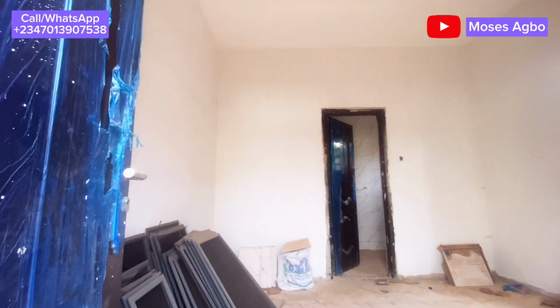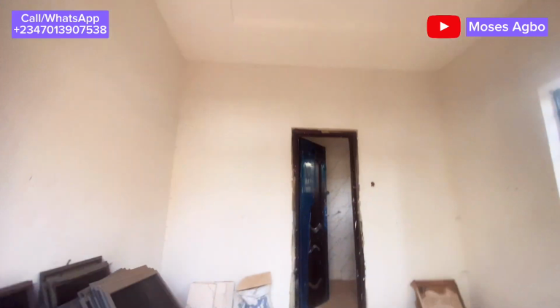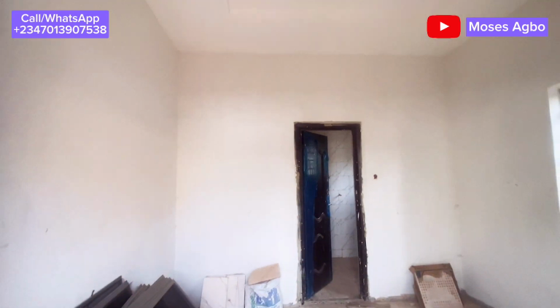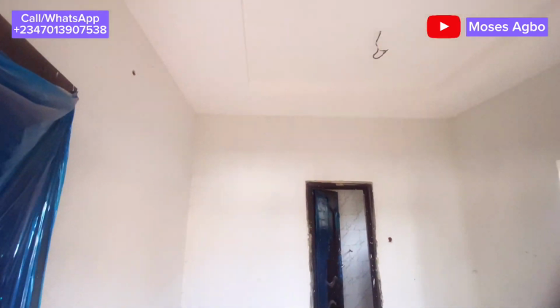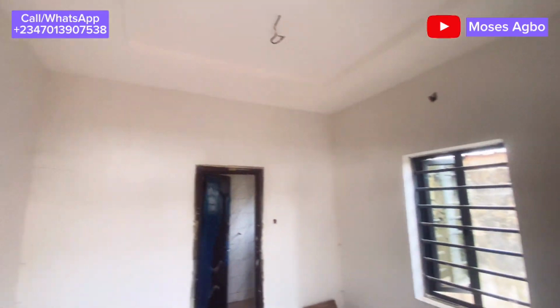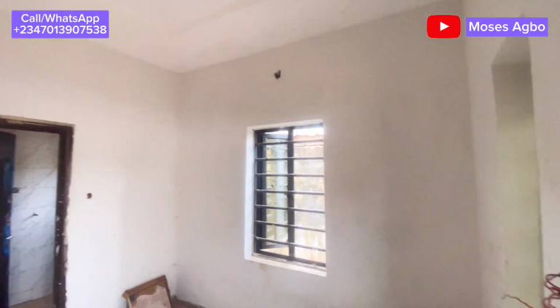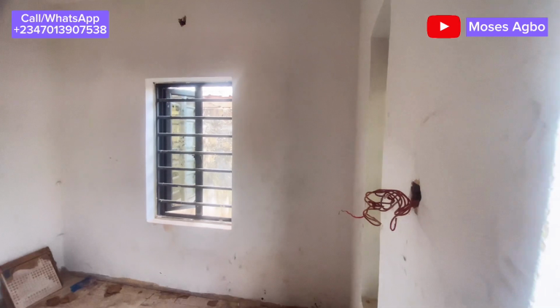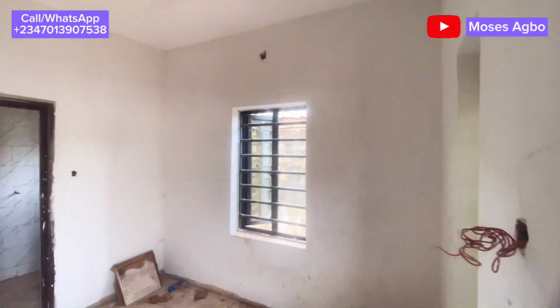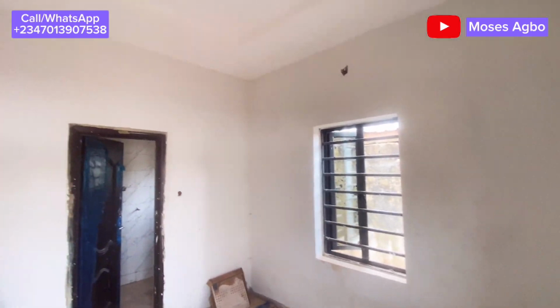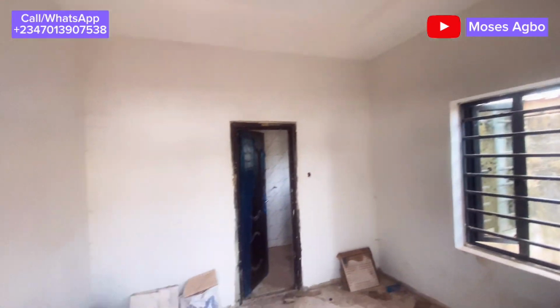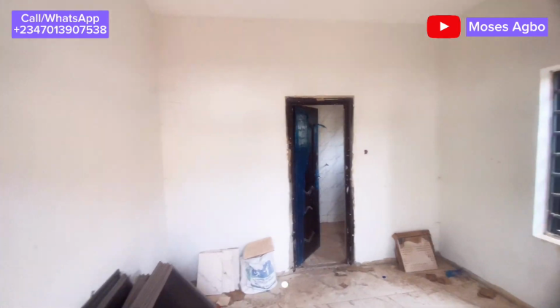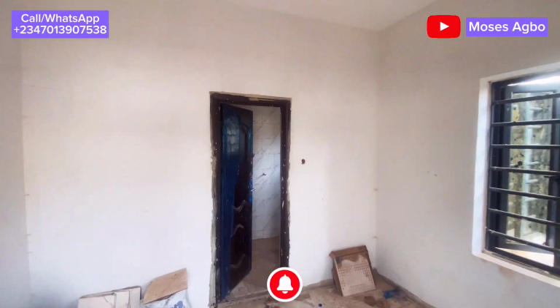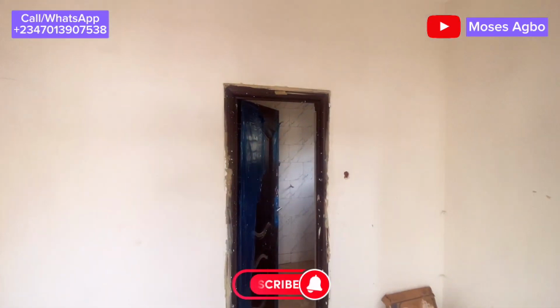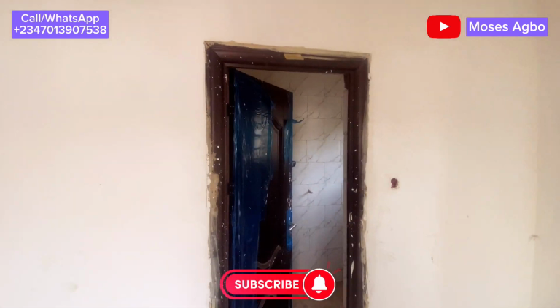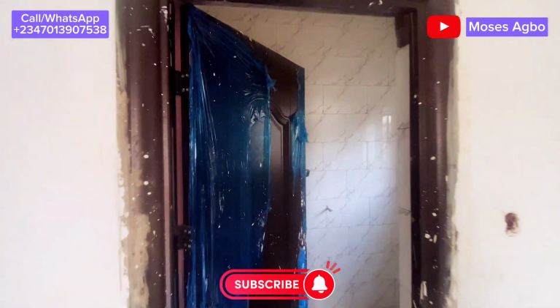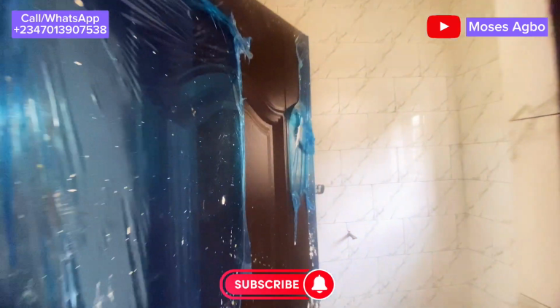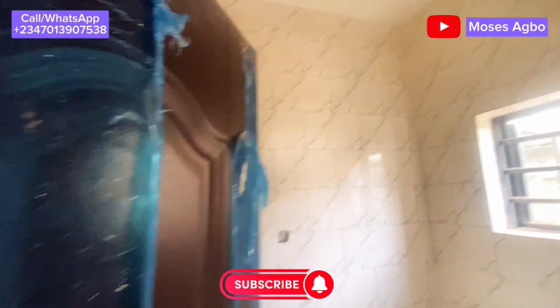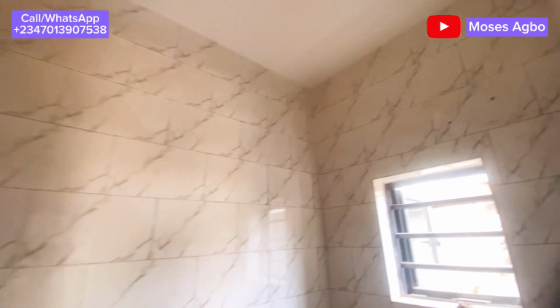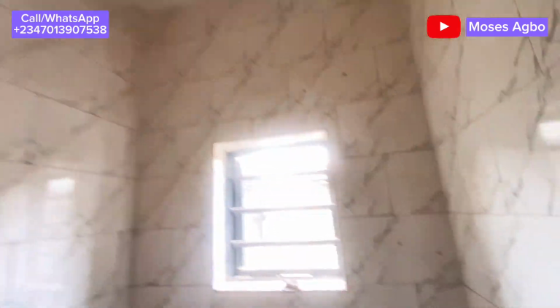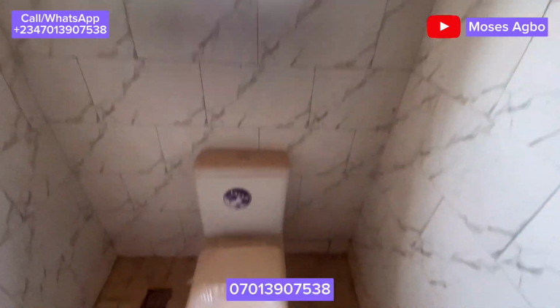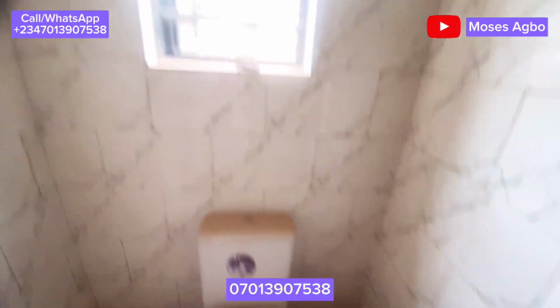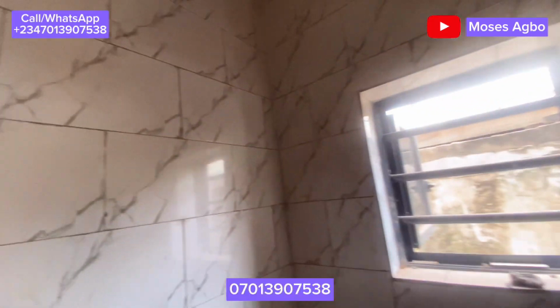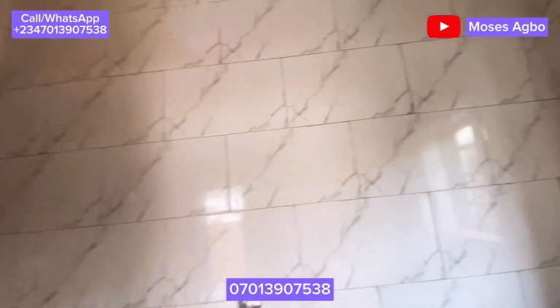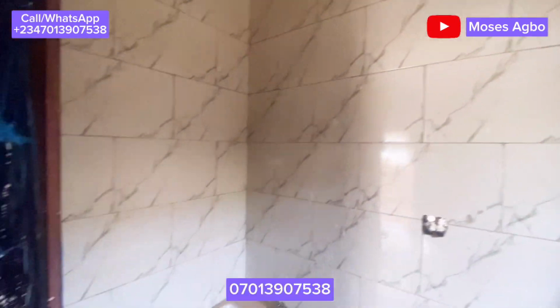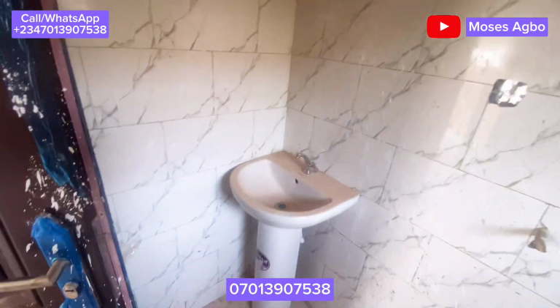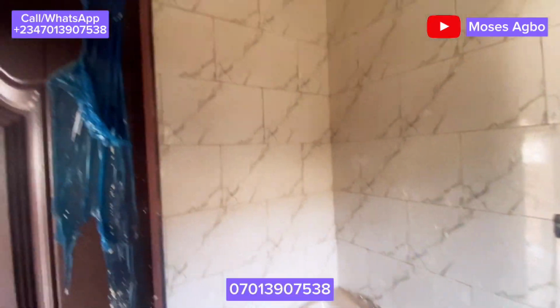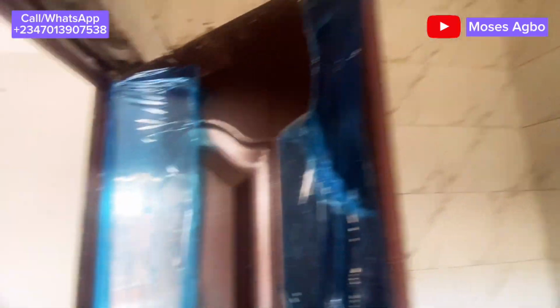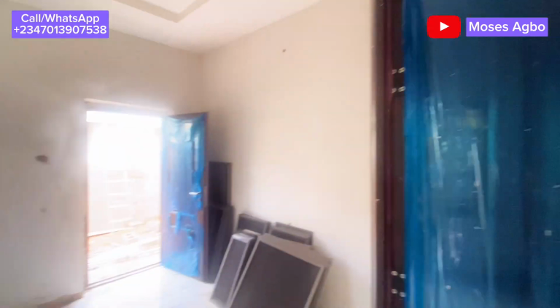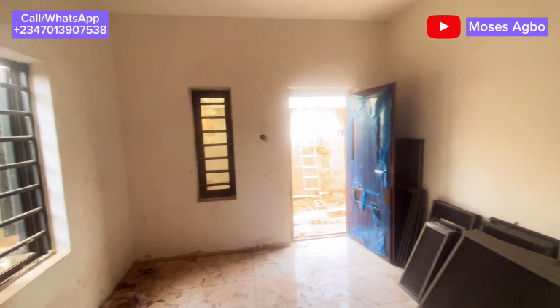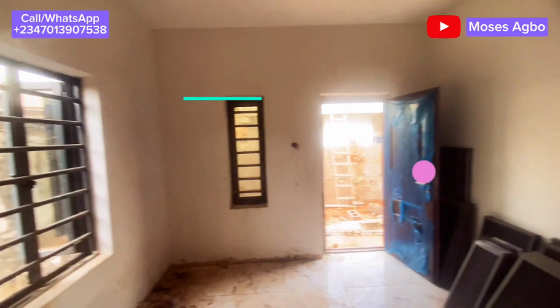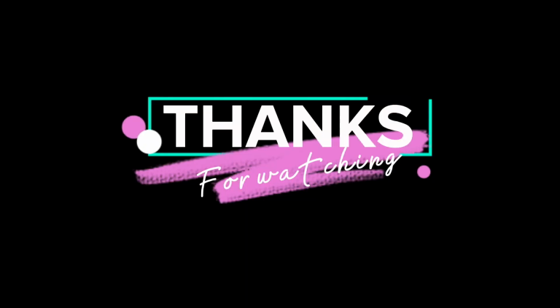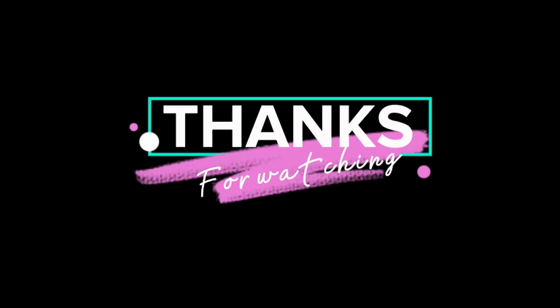I get the best real estate deals for you. If you want to keep receiving updates like this, please kindly subscribe to my YouTube channel so that you will be the first to get notified. Call the number you see on the screen for a free inspection if you love this house and want to secure it. Bye for now.